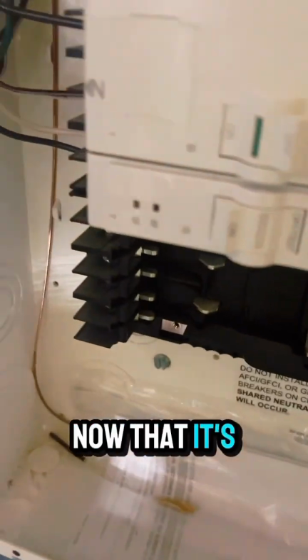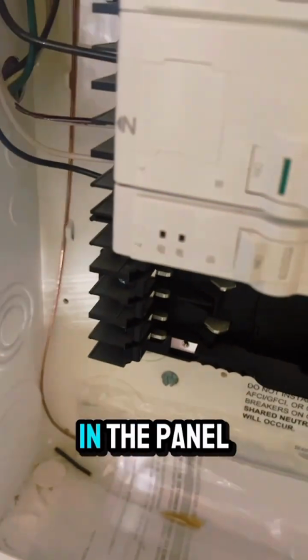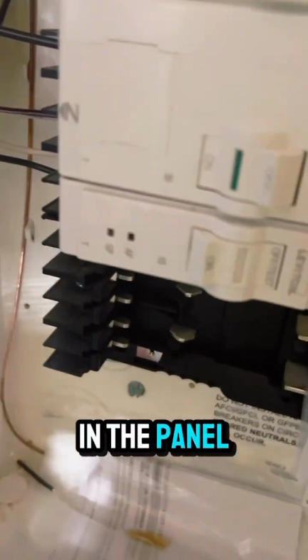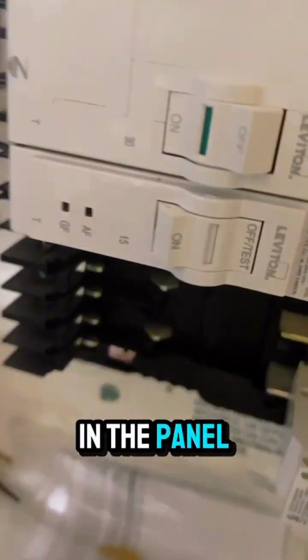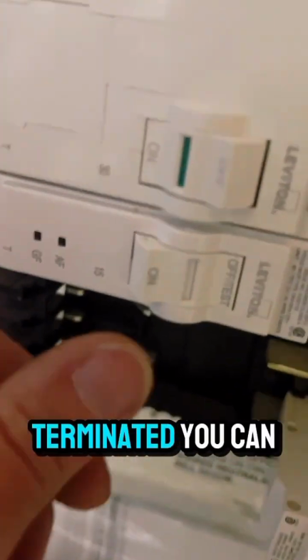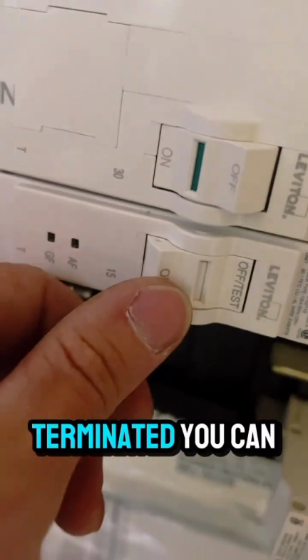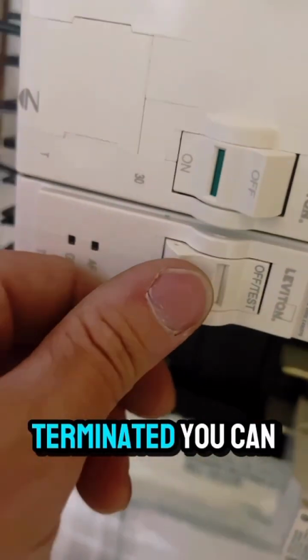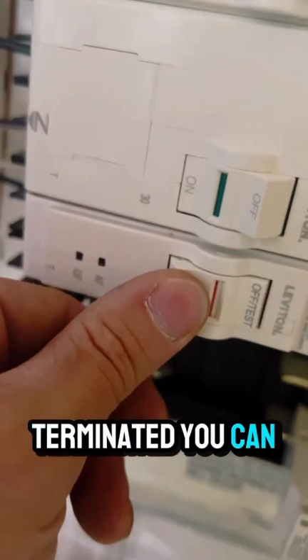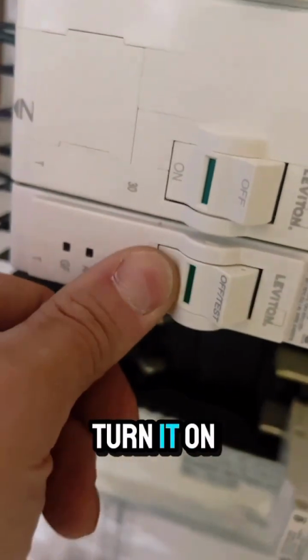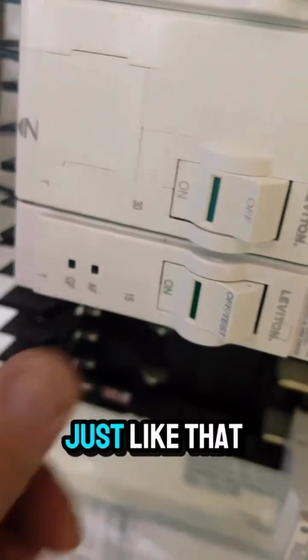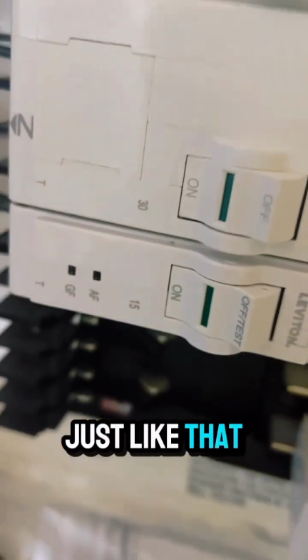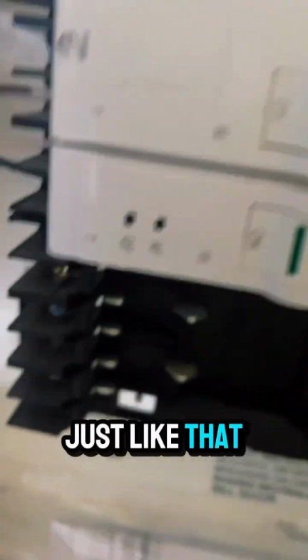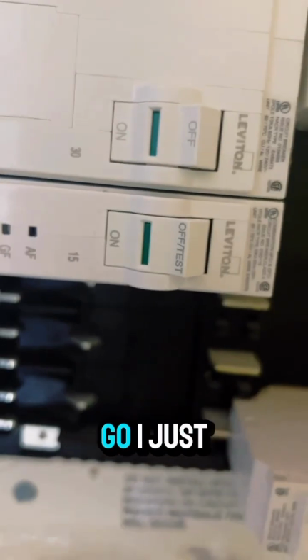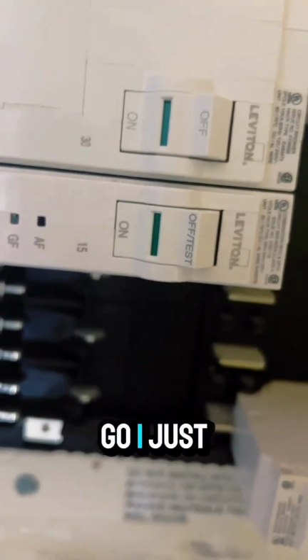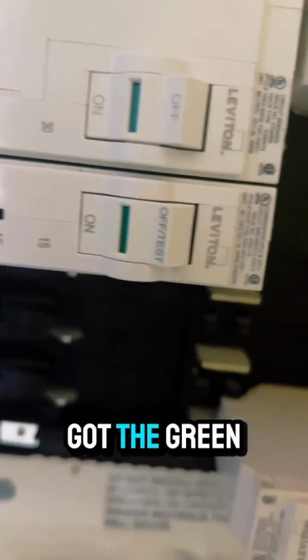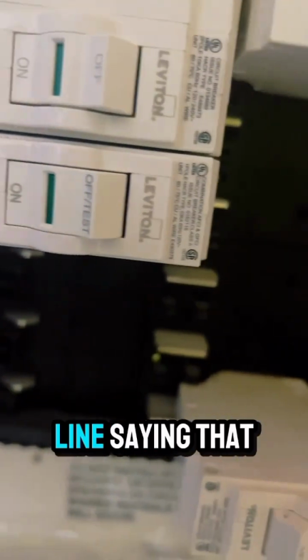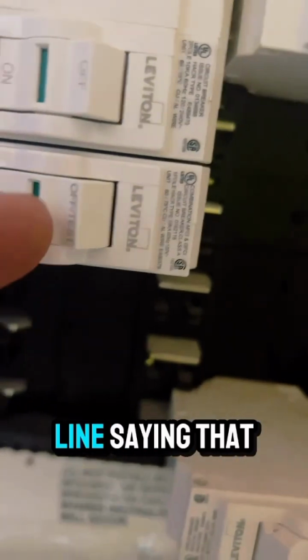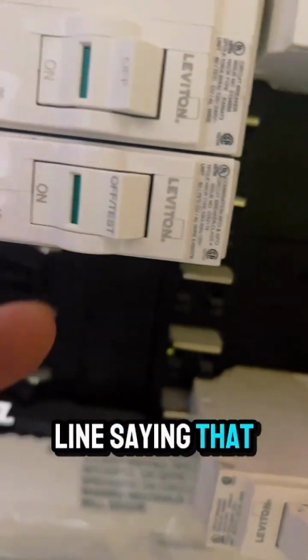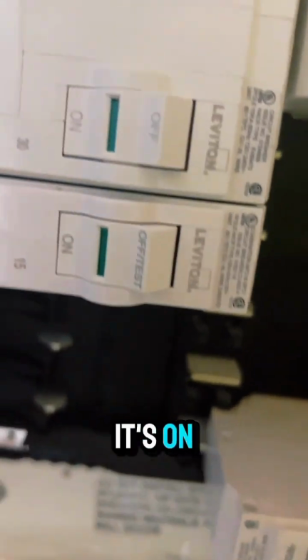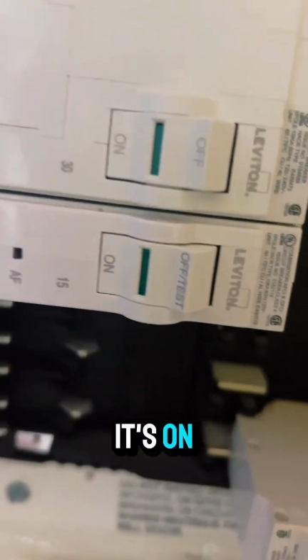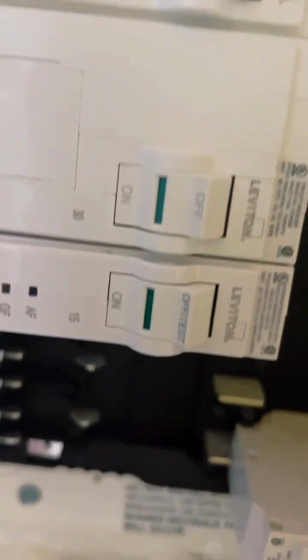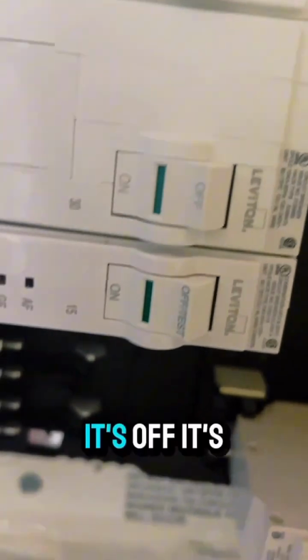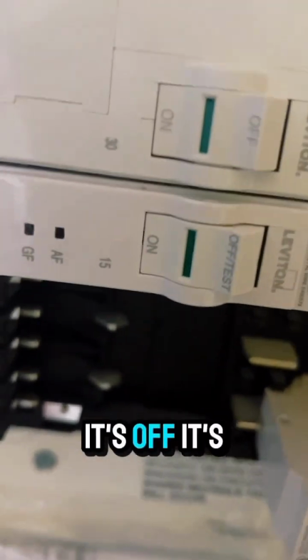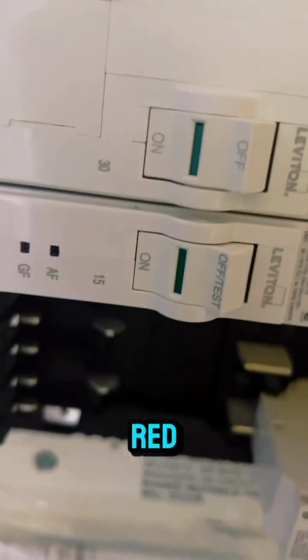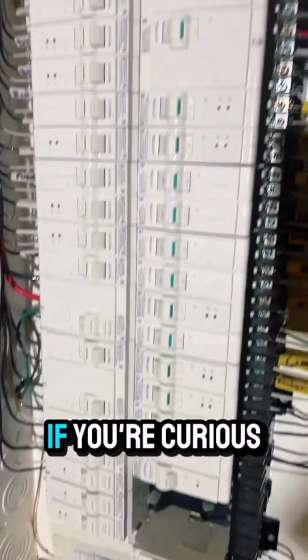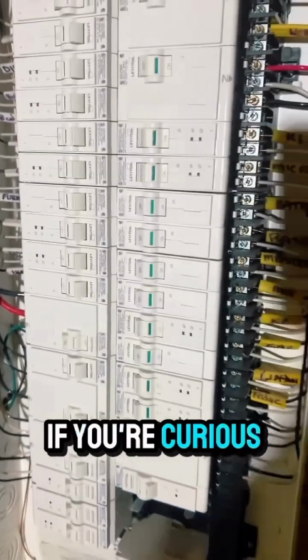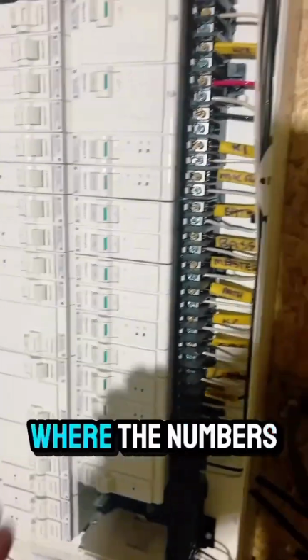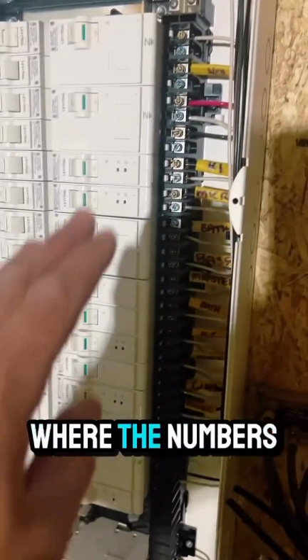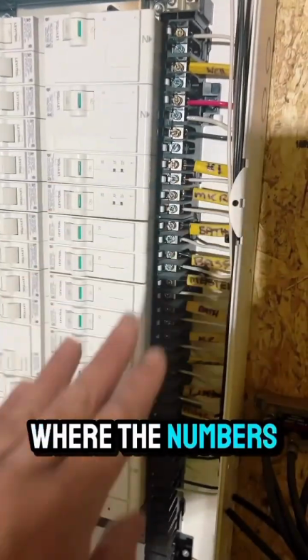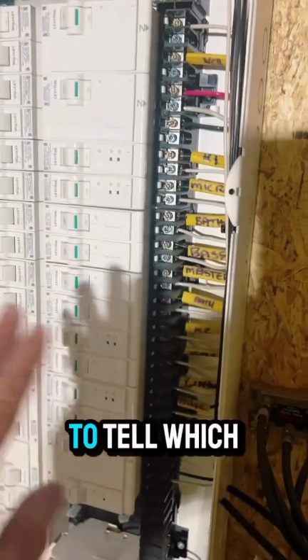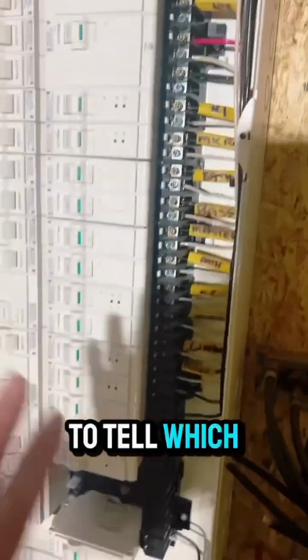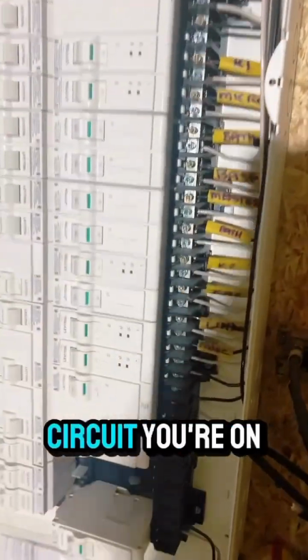Now that it's in the panel and terminated, we'll turn it on — just like that, good to go. There's a green line saying that it's on; in the middle it's off.